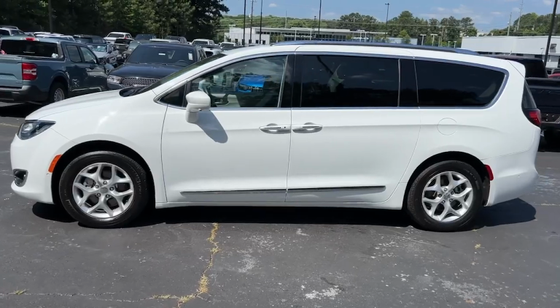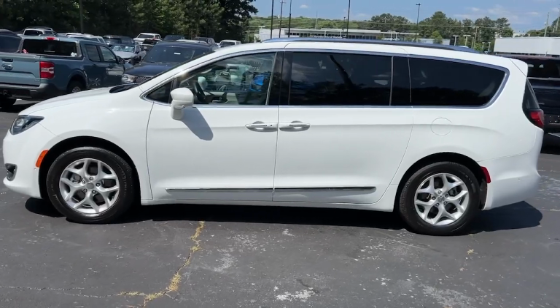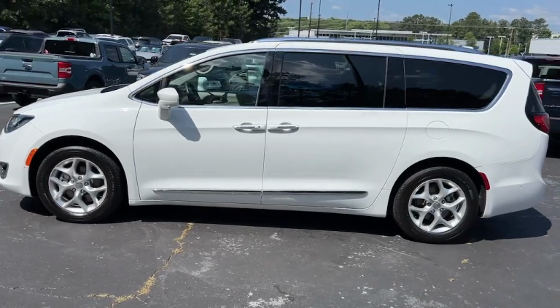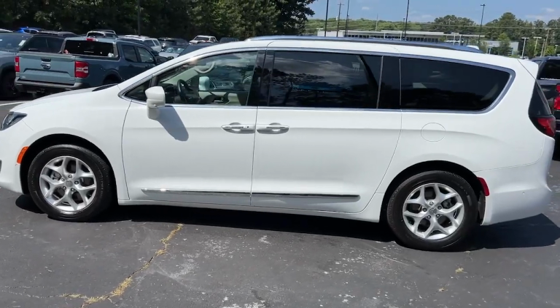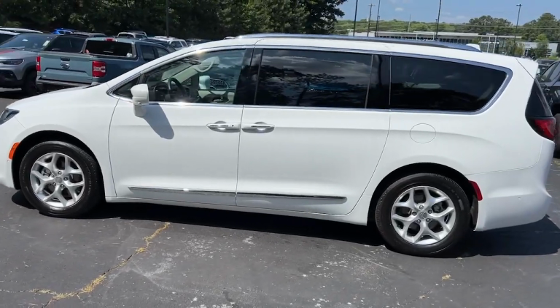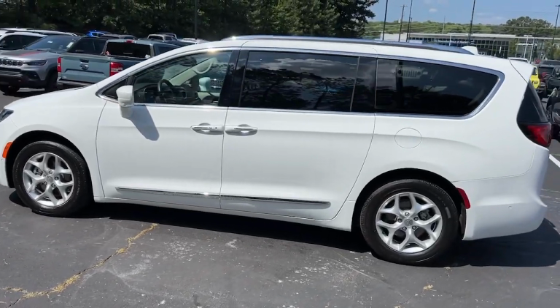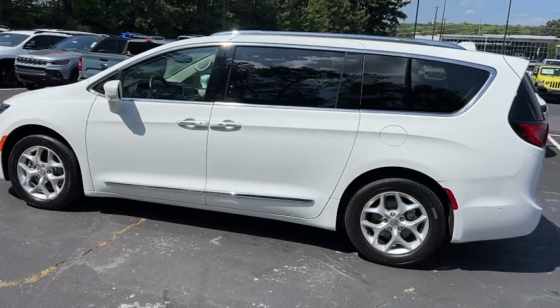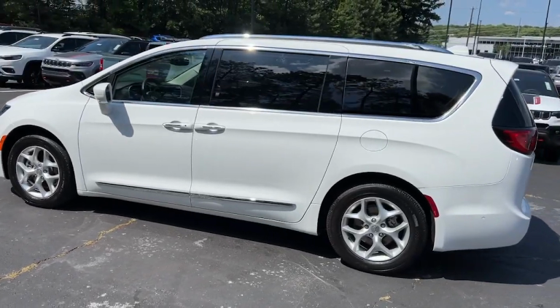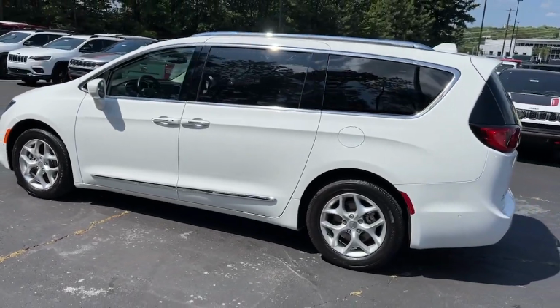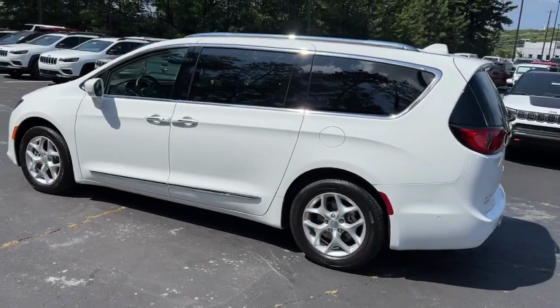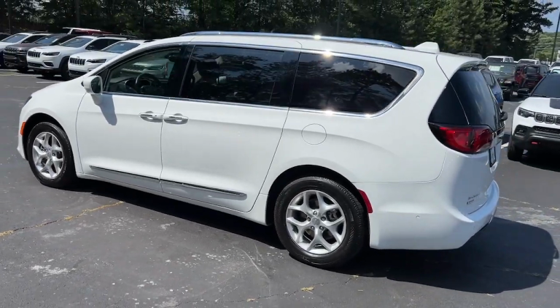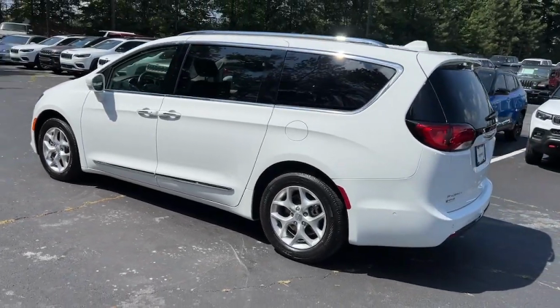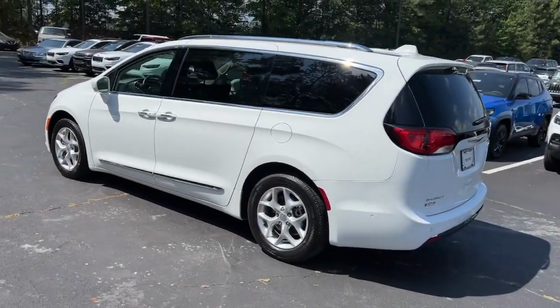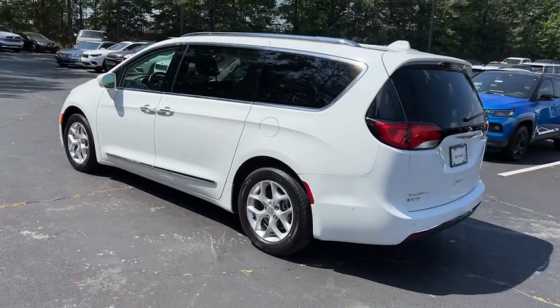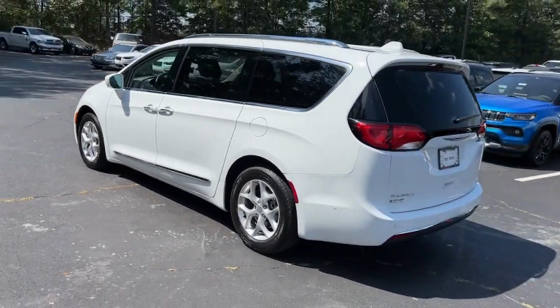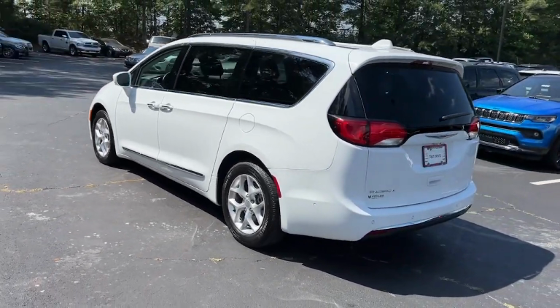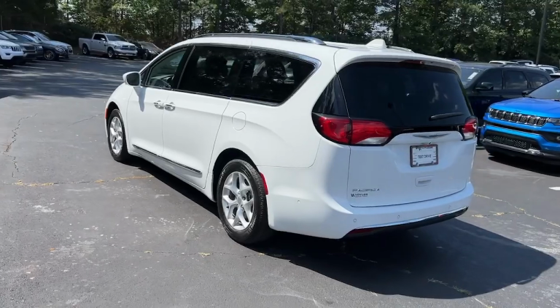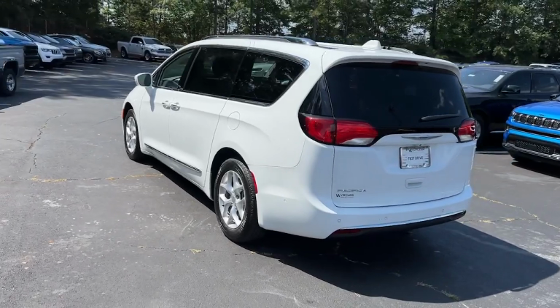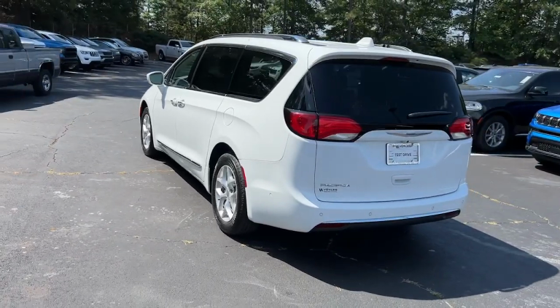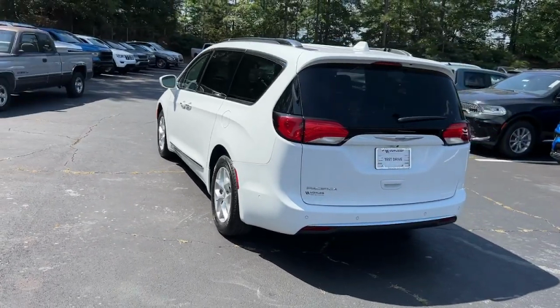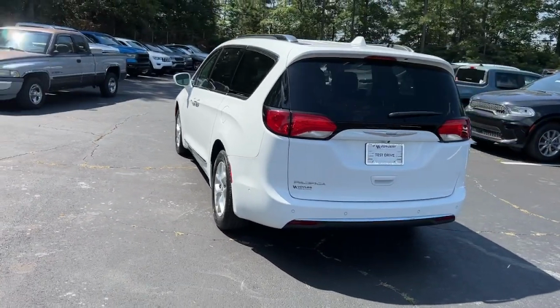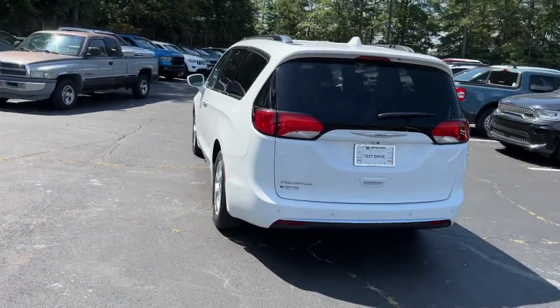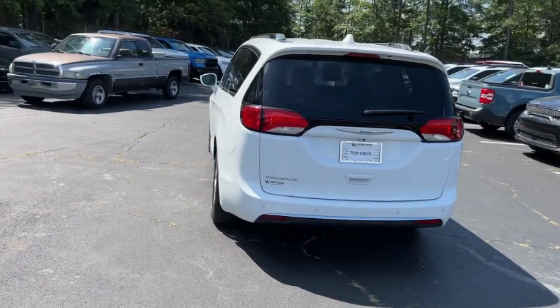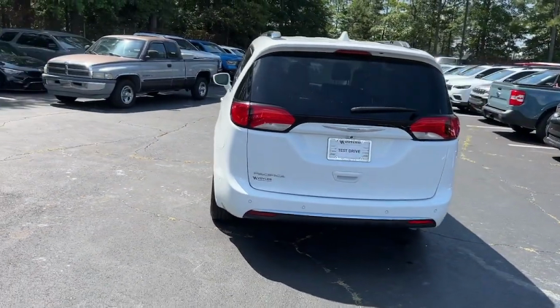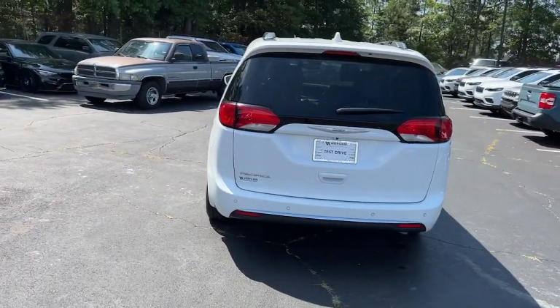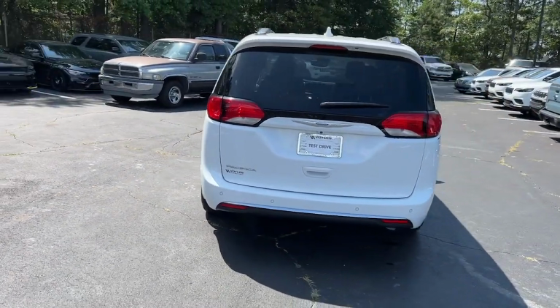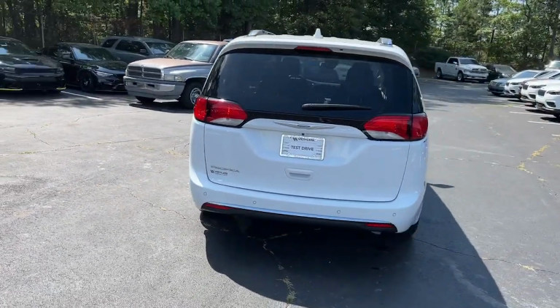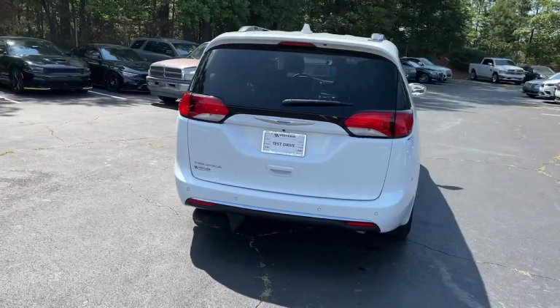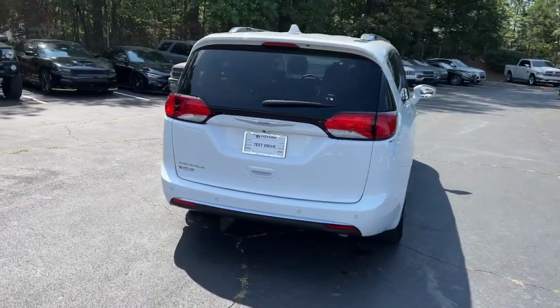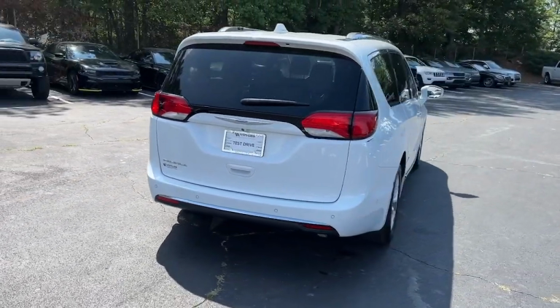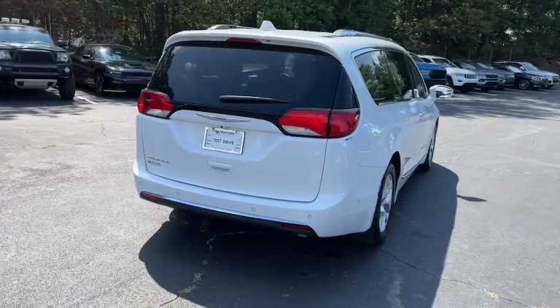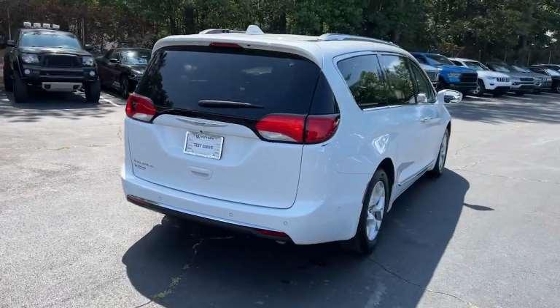The Pacifica delivers the ultimate in family-focused transportation. Its excellent ergonomics, amenities, and safety features inspire confidence and assure comfort for everyone.